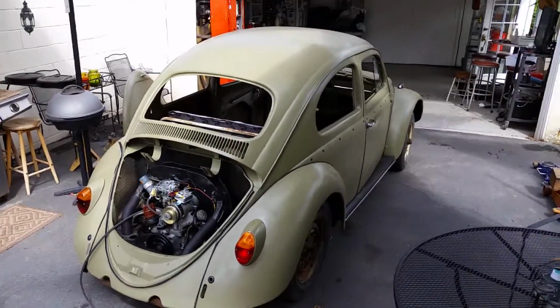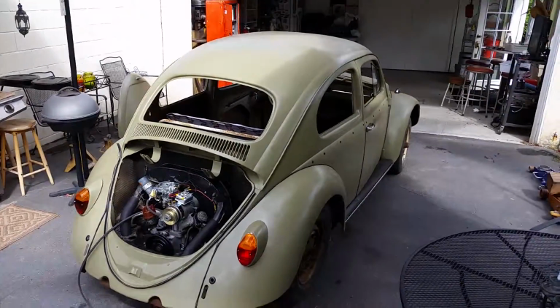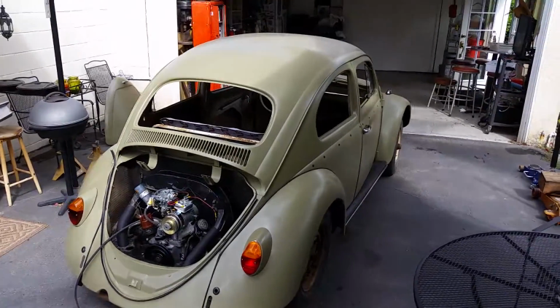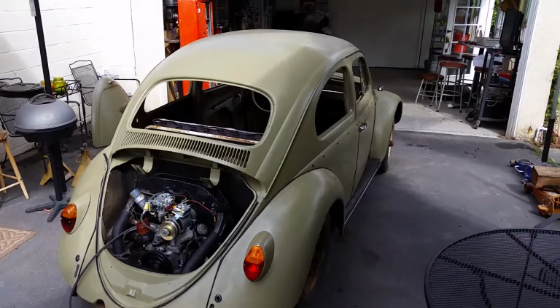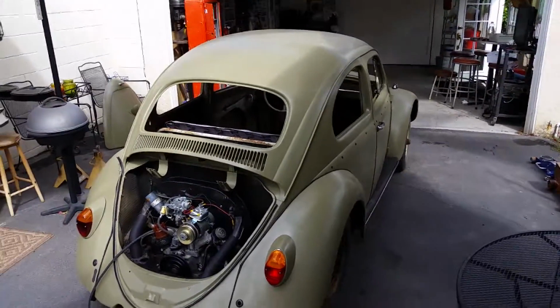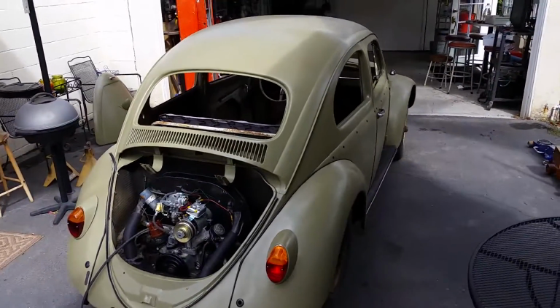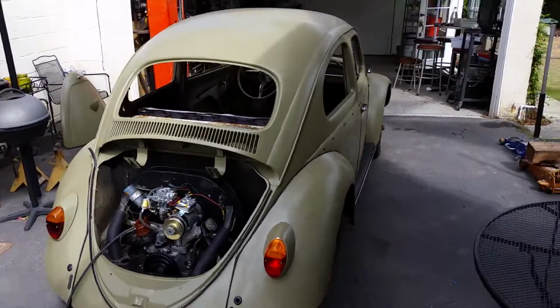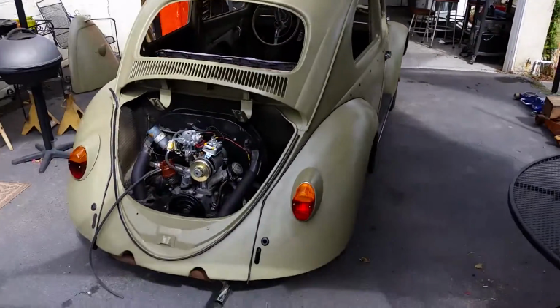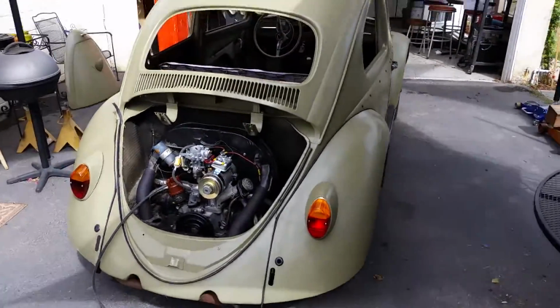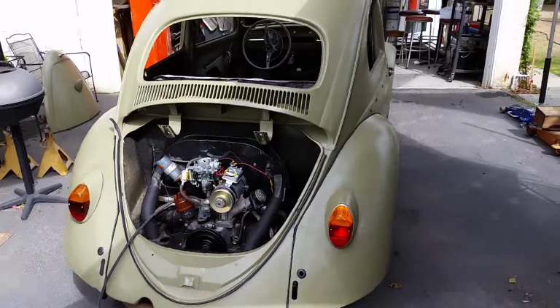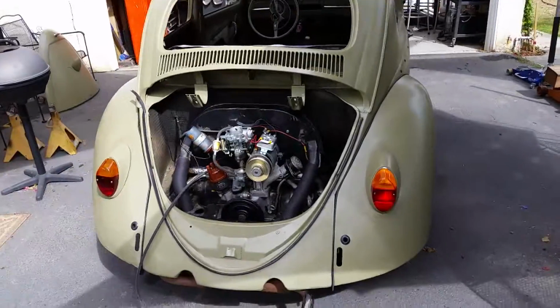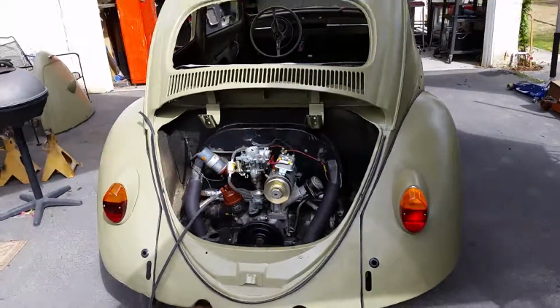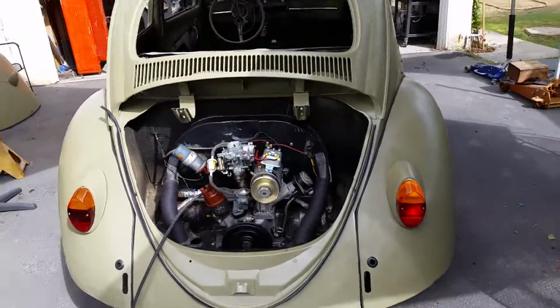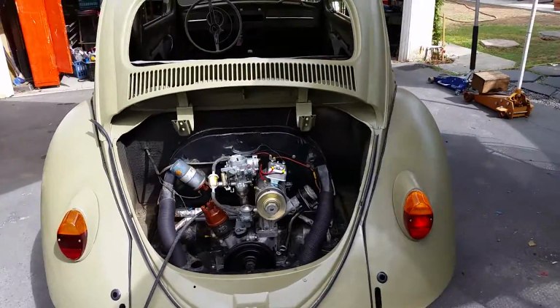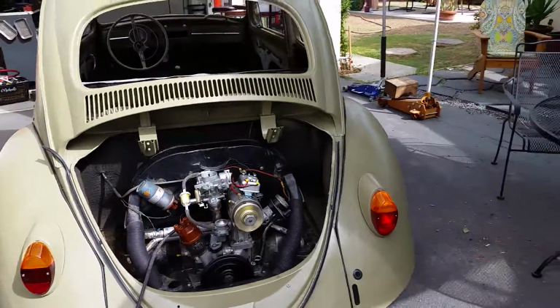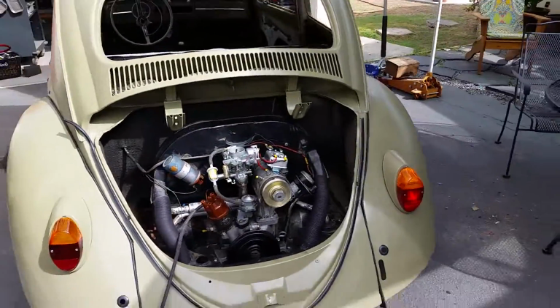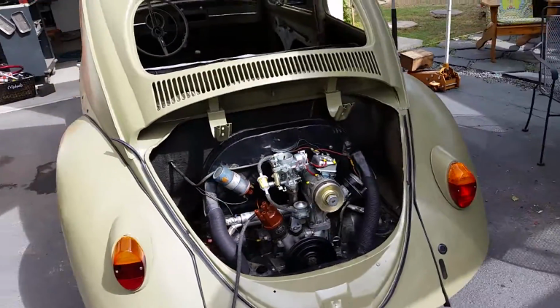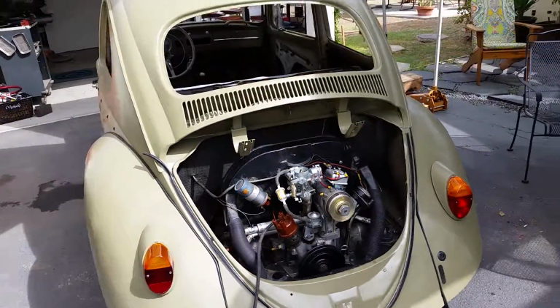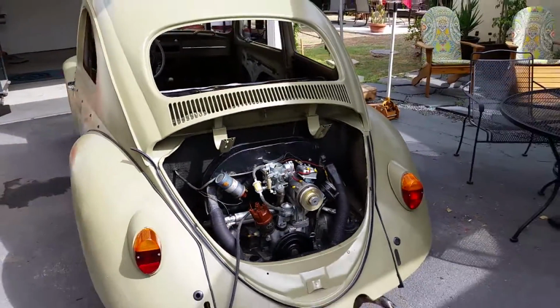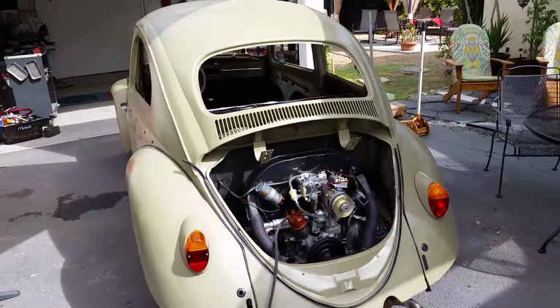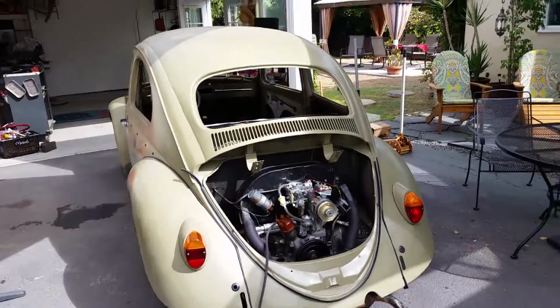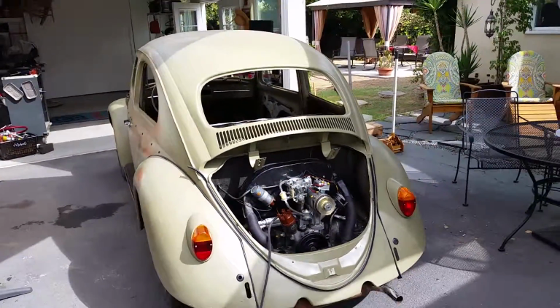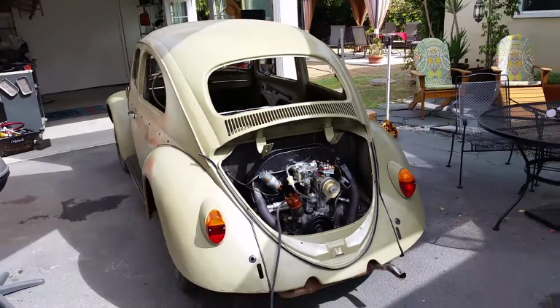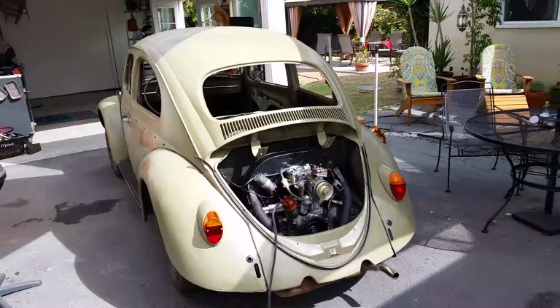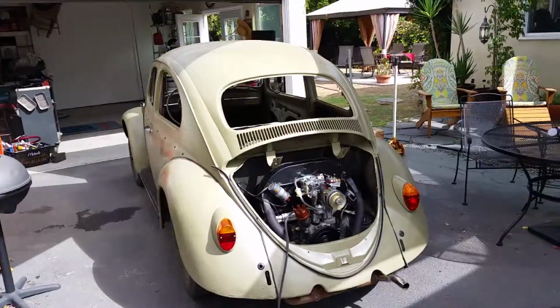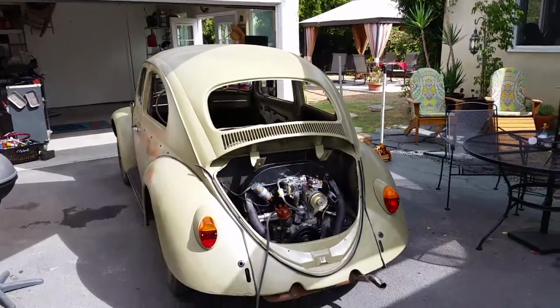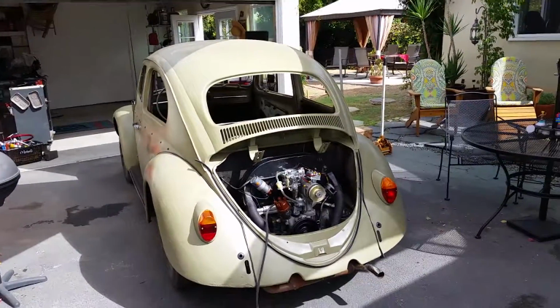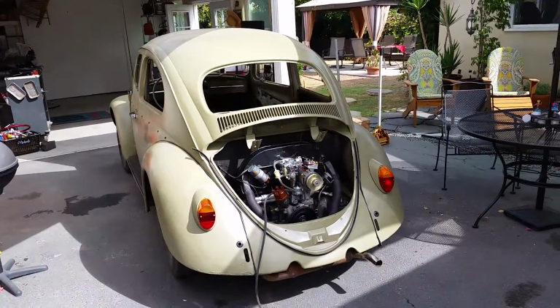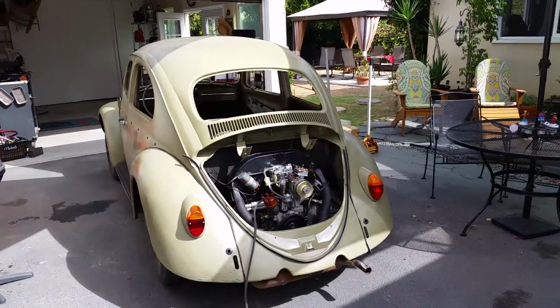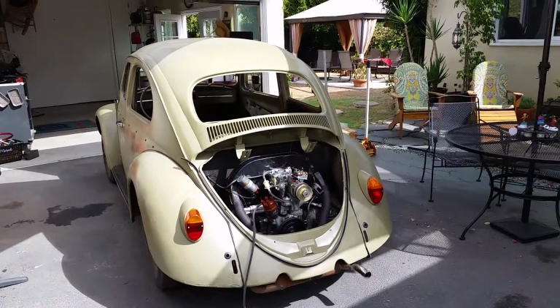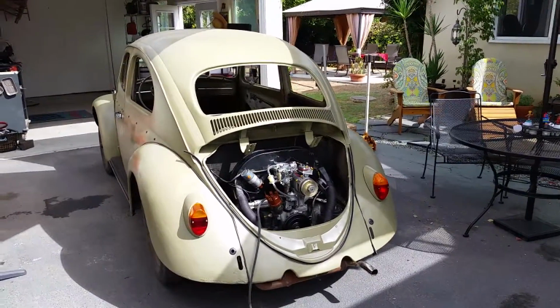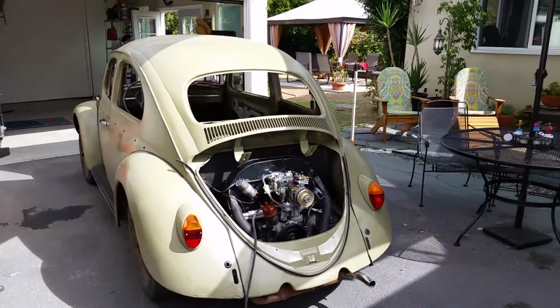We've got the engine in — it will actually turn over. I need to pick up a few more pieces to get the engine fired up, and we've got to get a gas tank for it or get this one cleaned out.